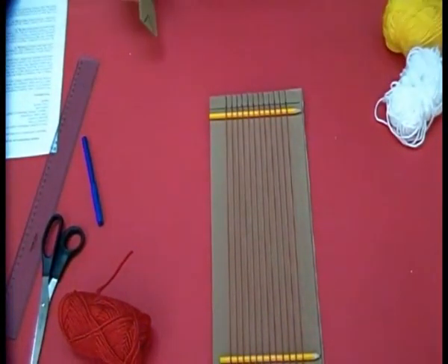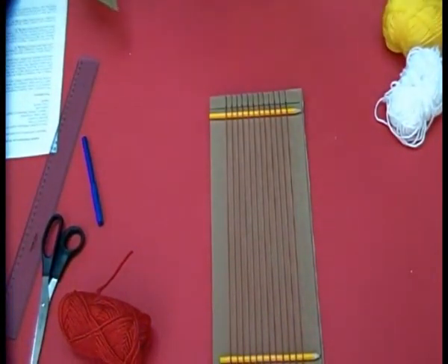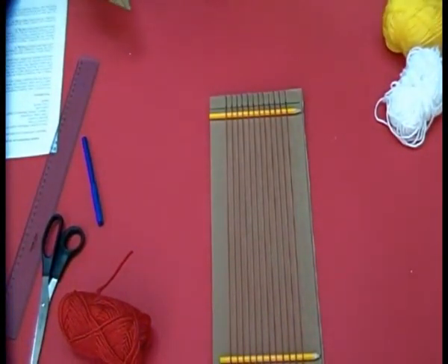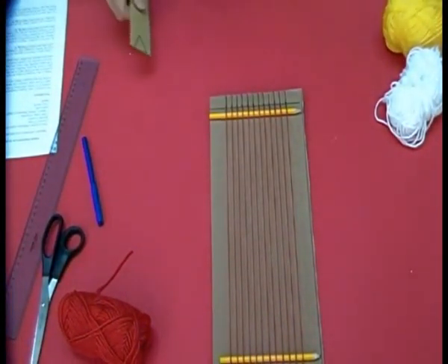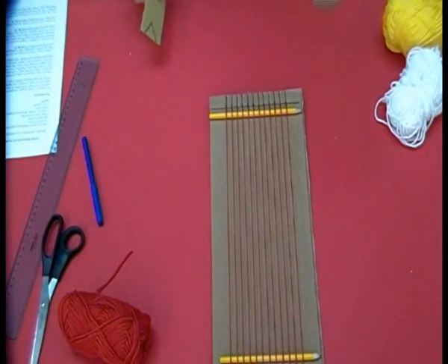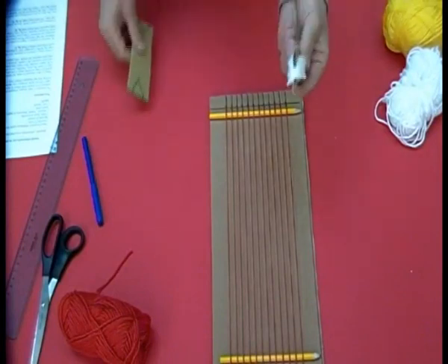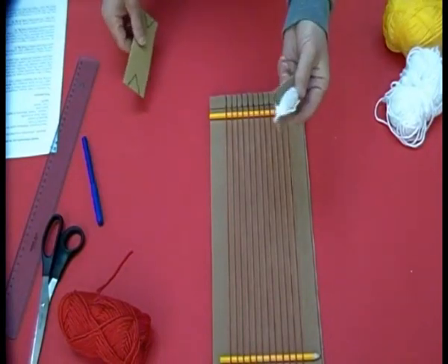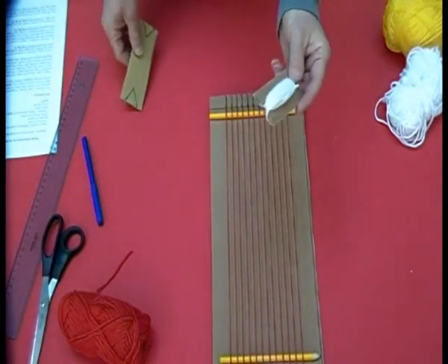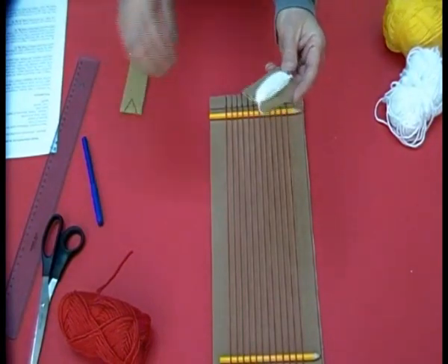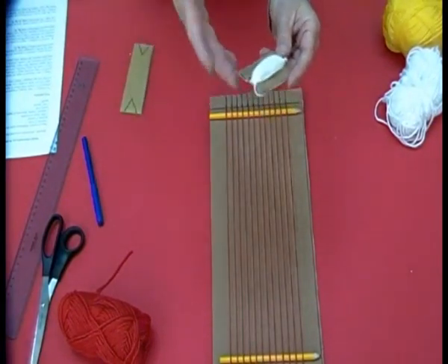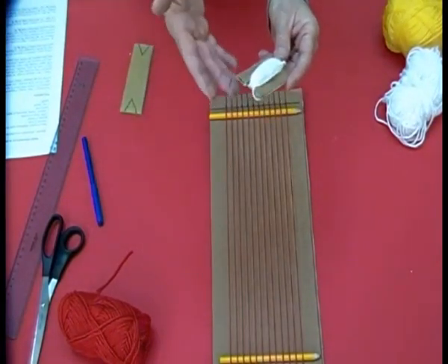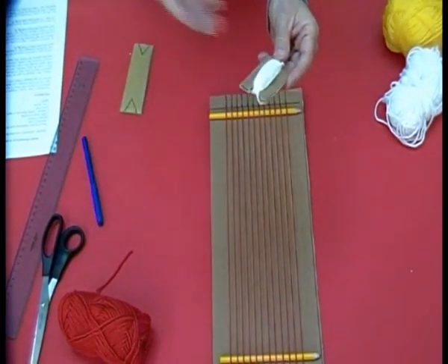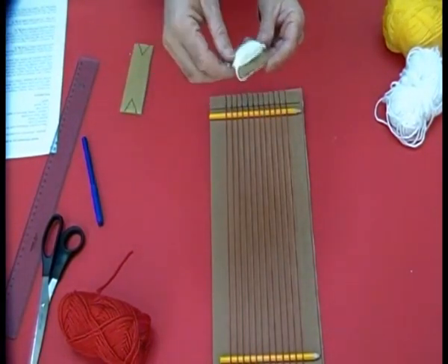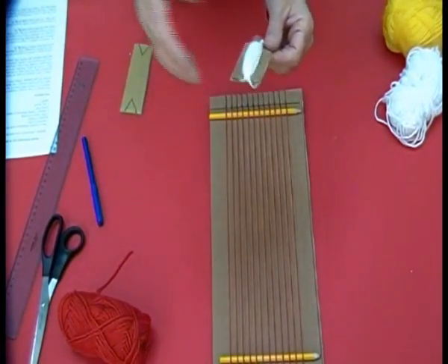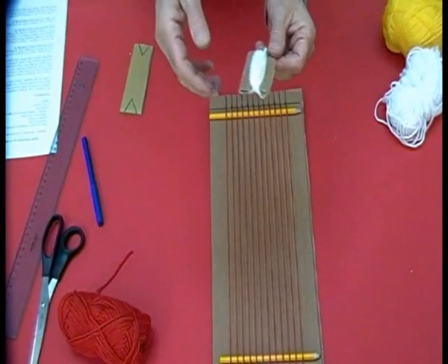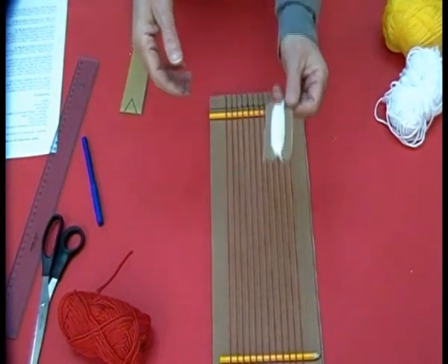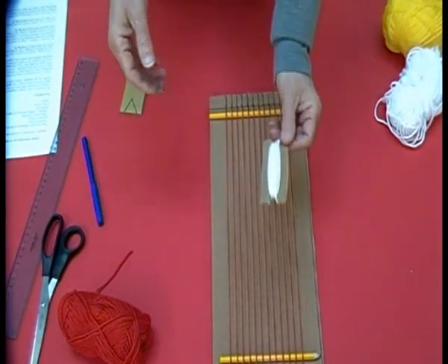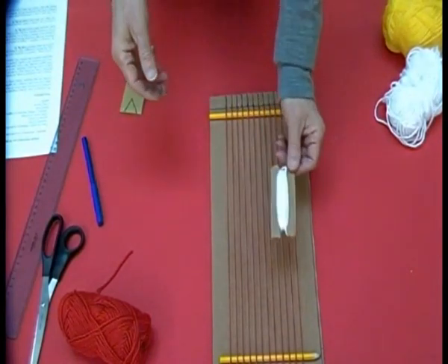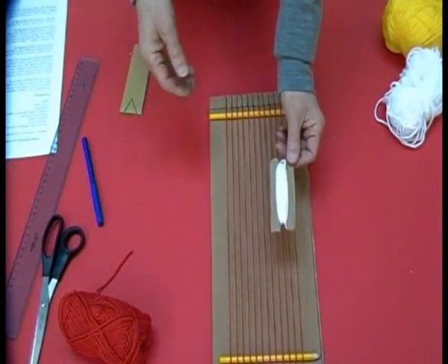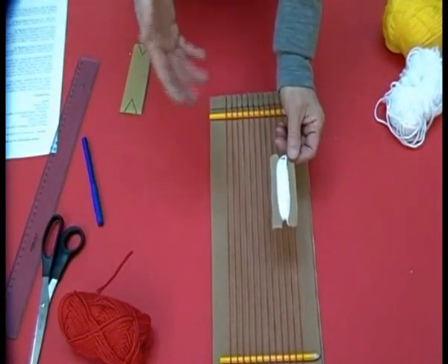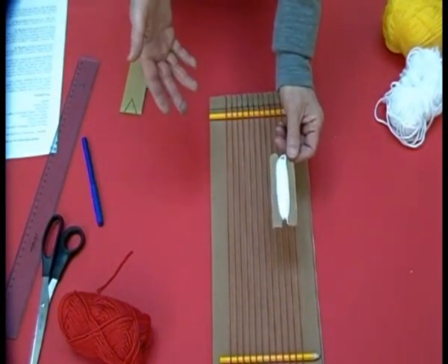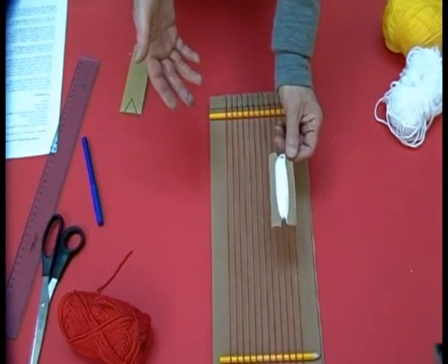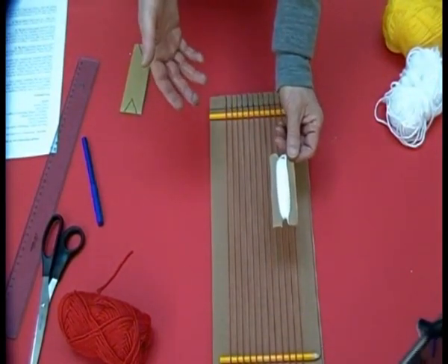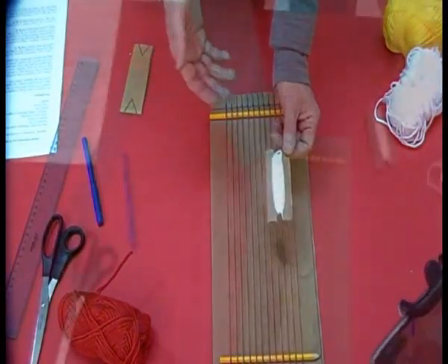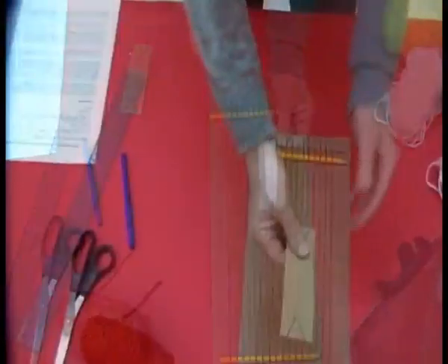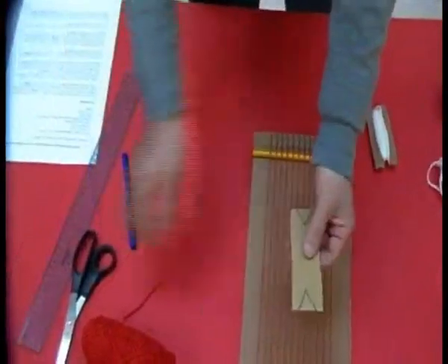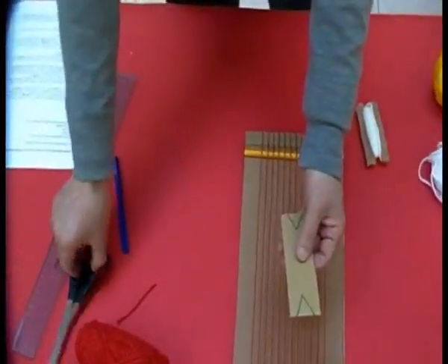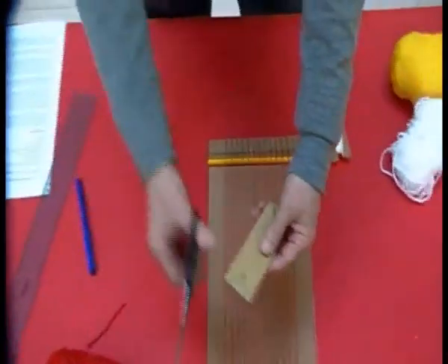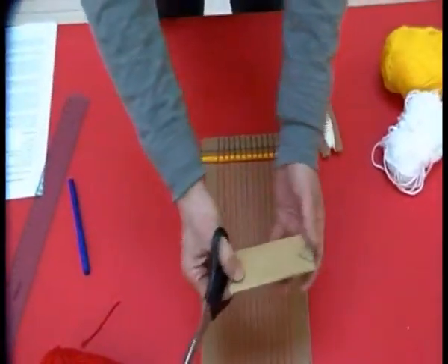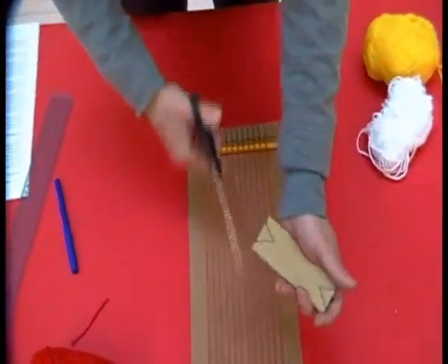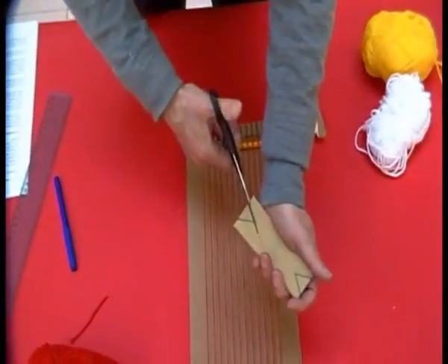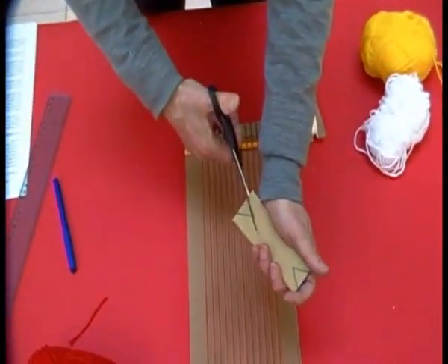Bene, ora possiamo iniziare a tessere. Per tessere ci serve una spoletta. Noi la faremo in cartone. Prendiamo un pezzo di cartone di queste dimensioni.